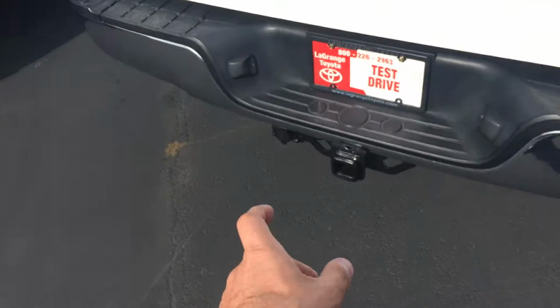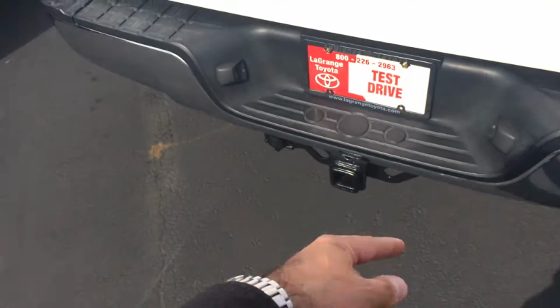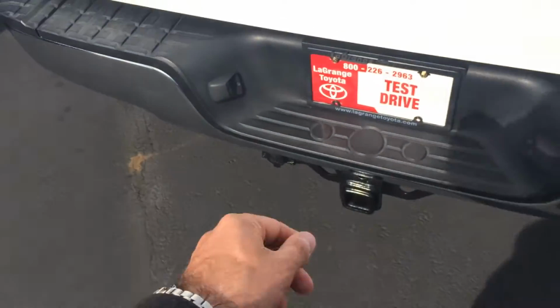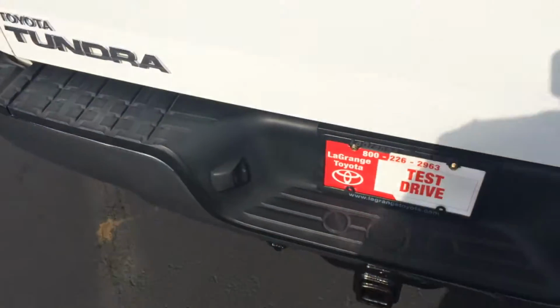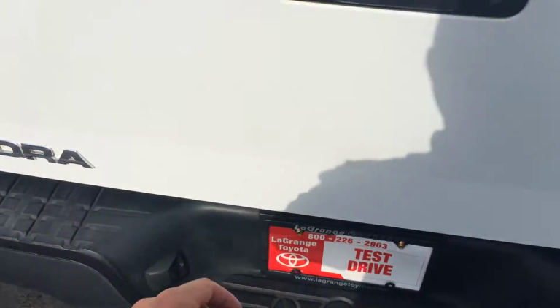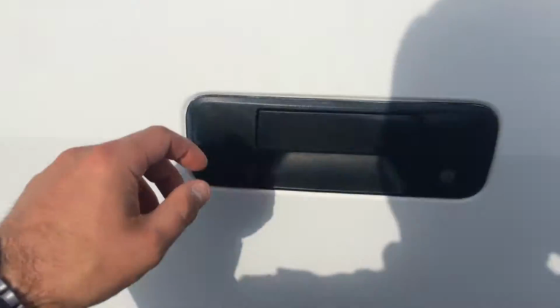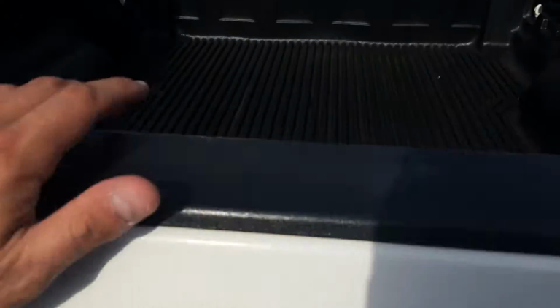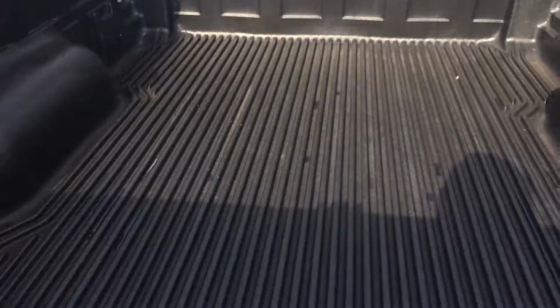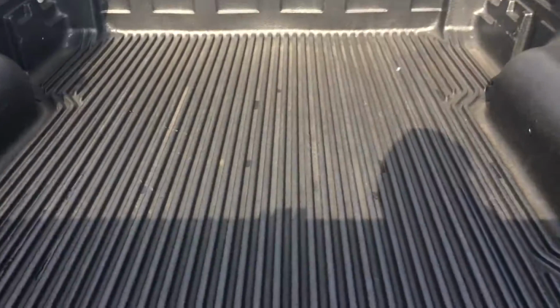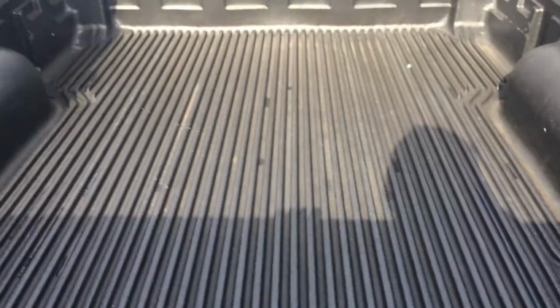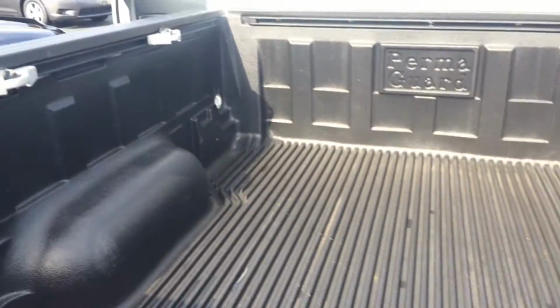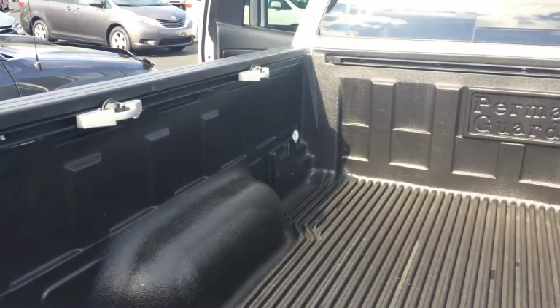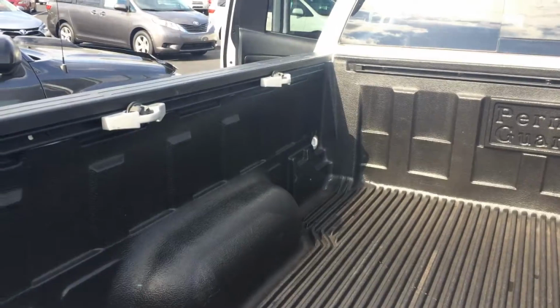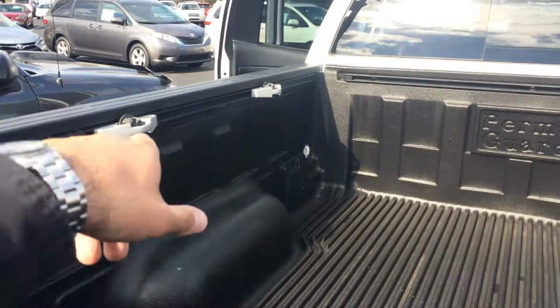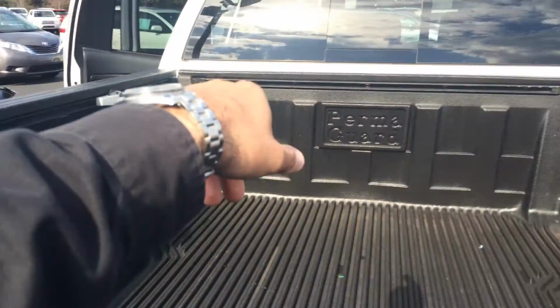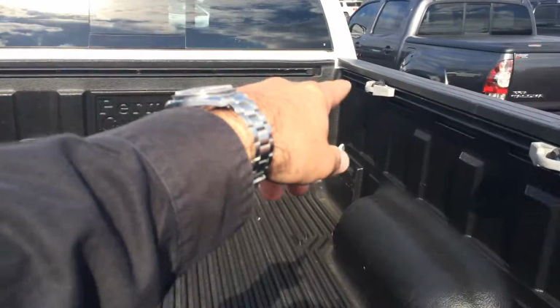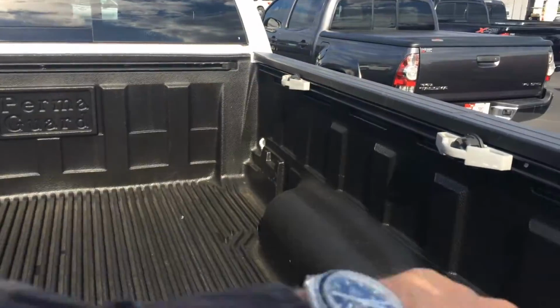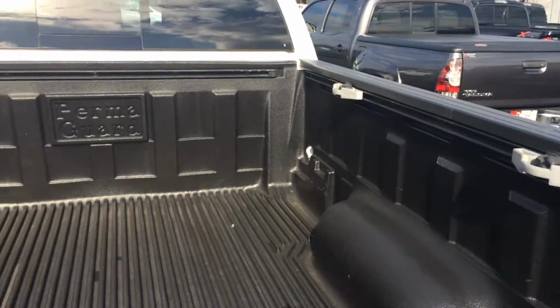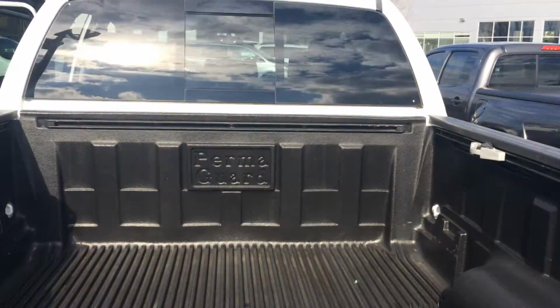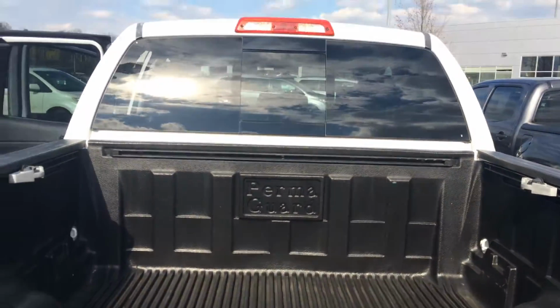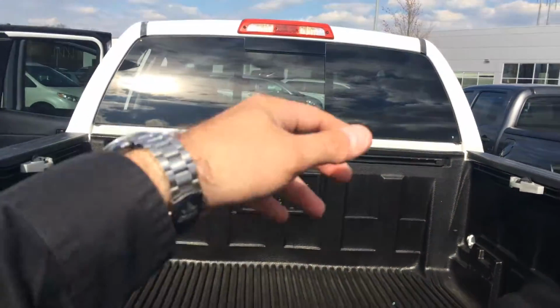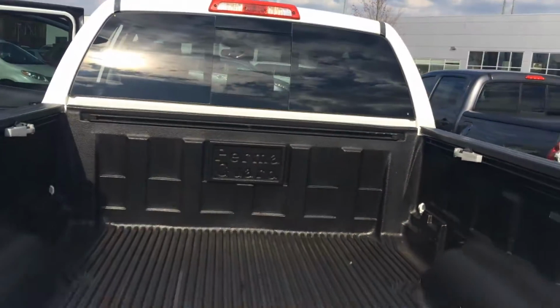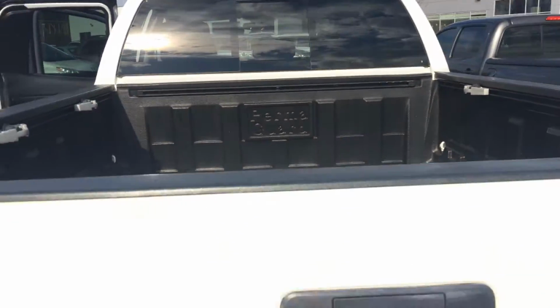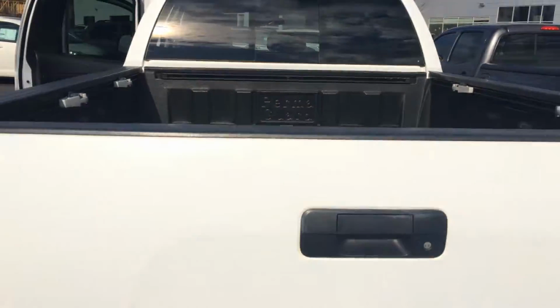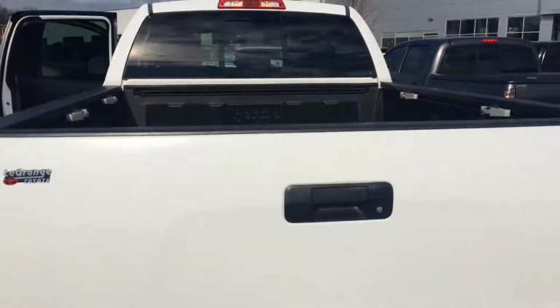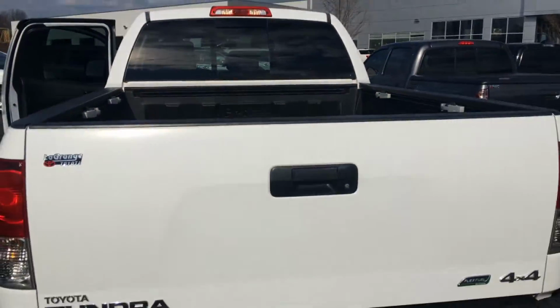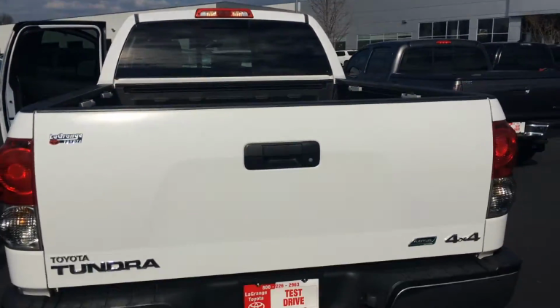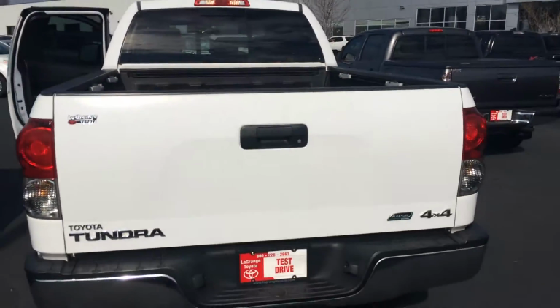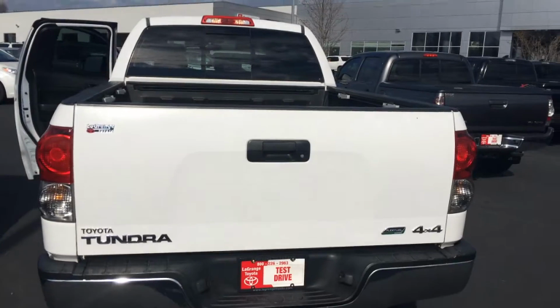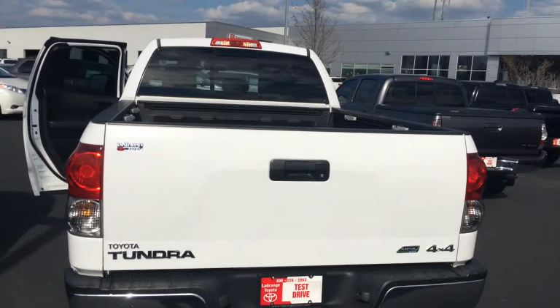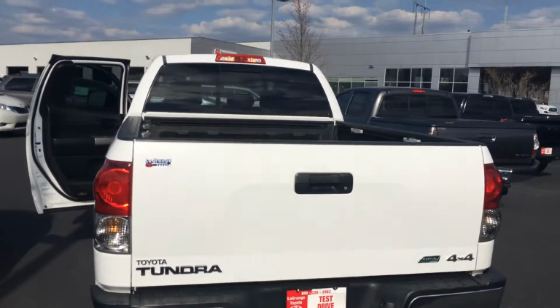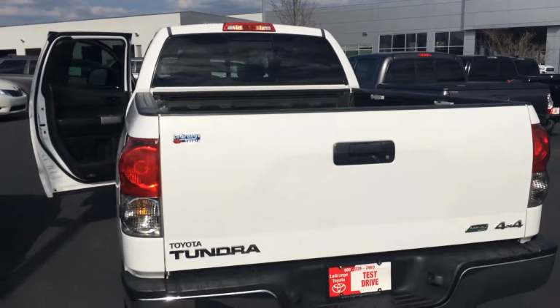It's got the big V8, tow package, all that, a drop-in bed liner, the deck rail system along the top, a sliding rear glass in the back. There's kind of the rear profile.